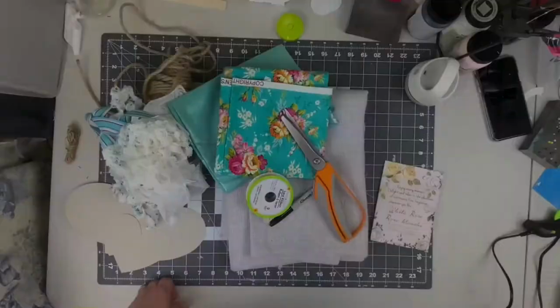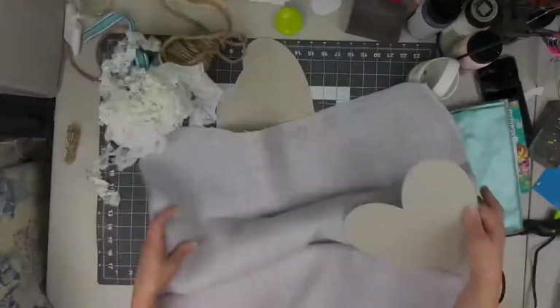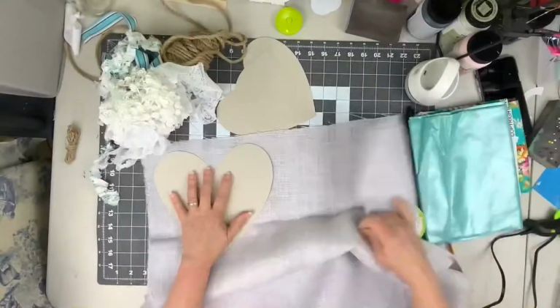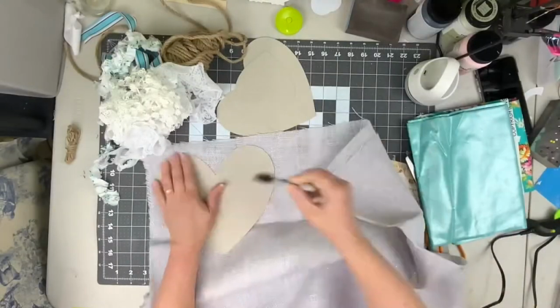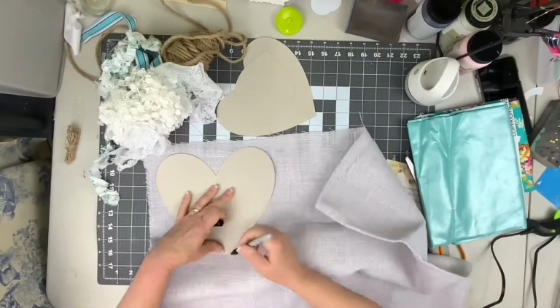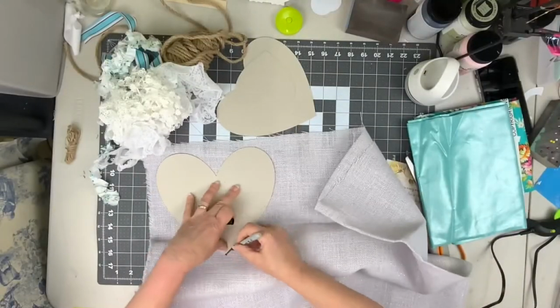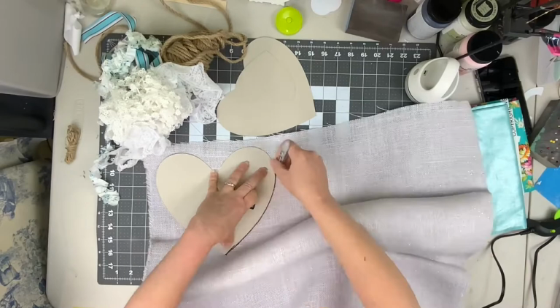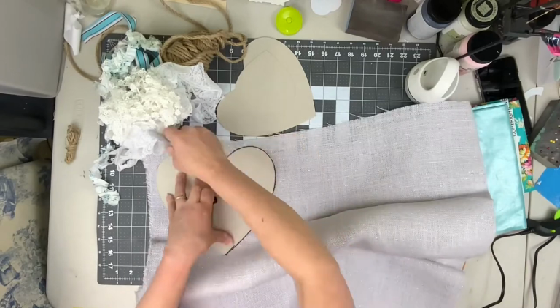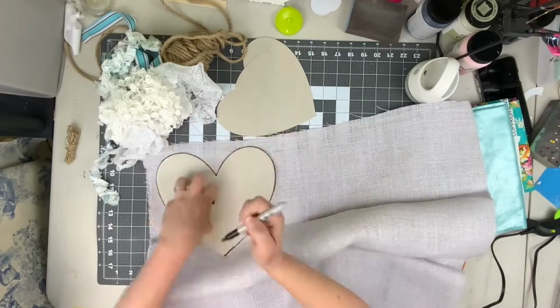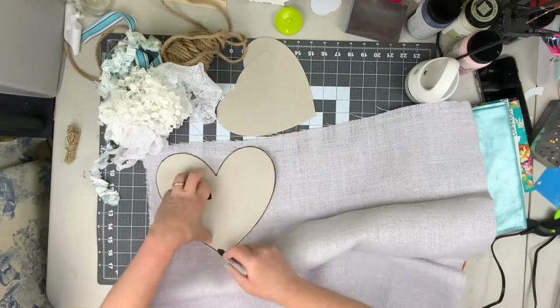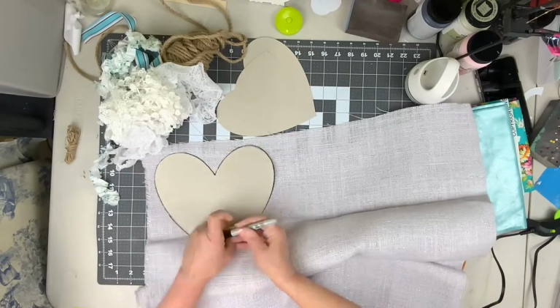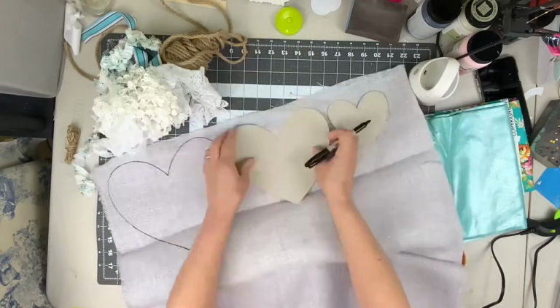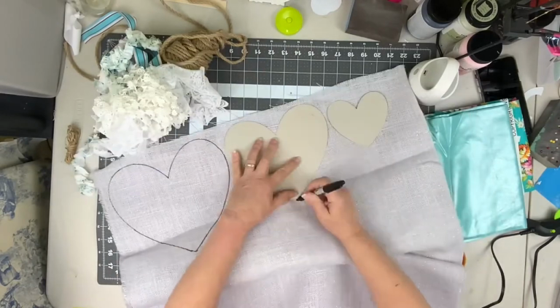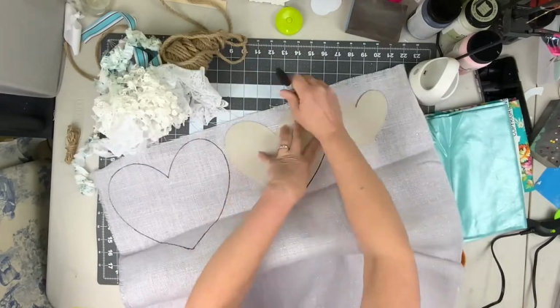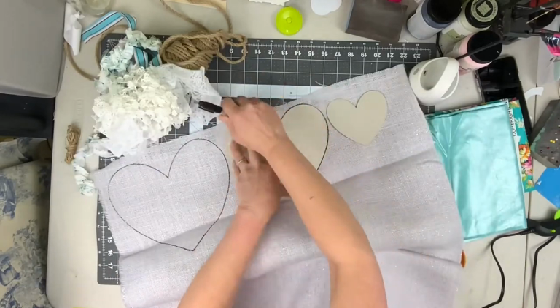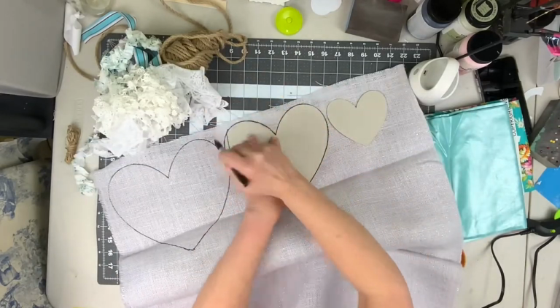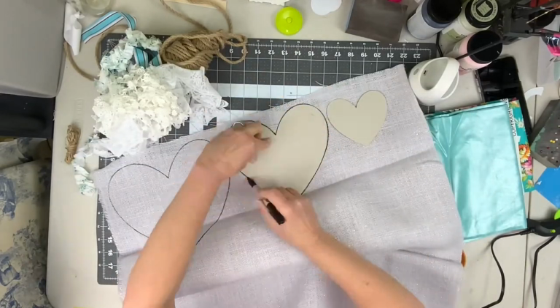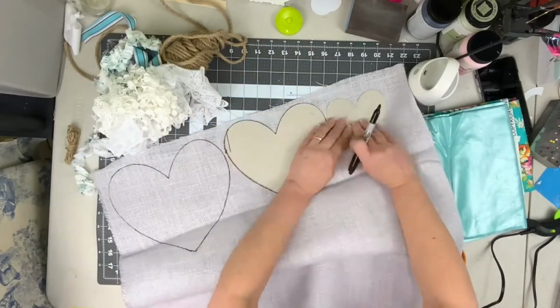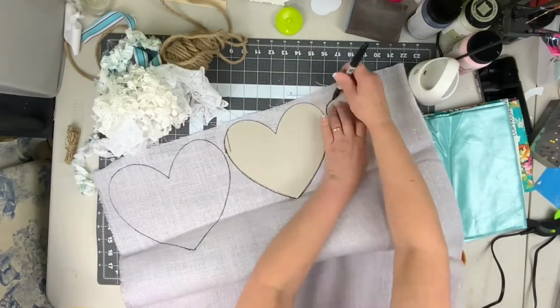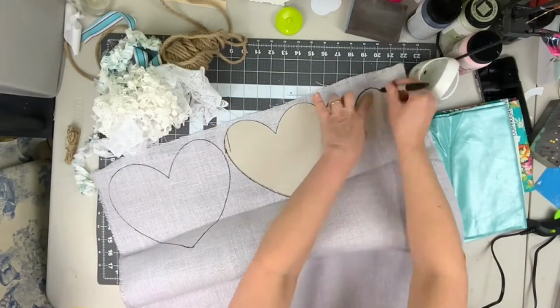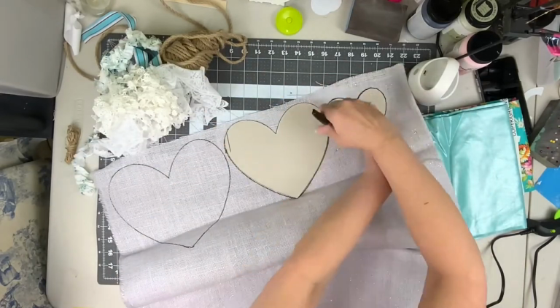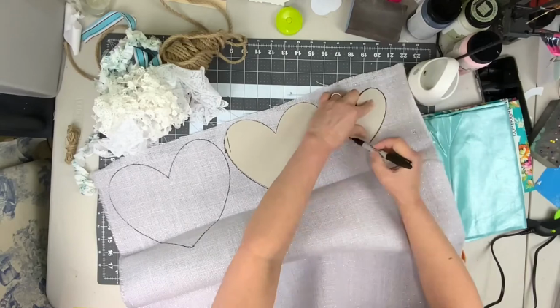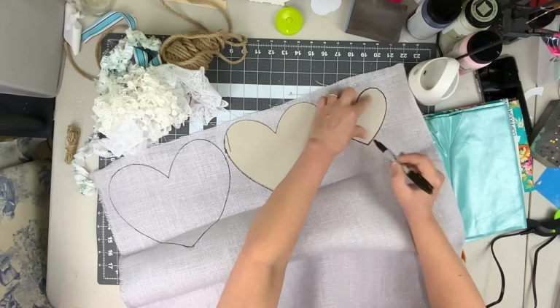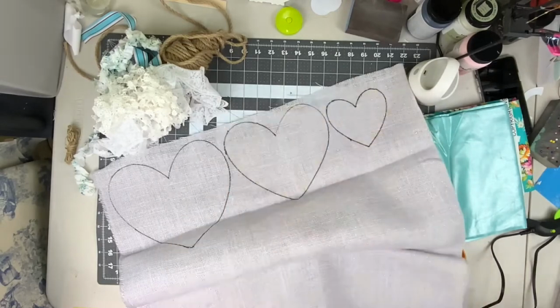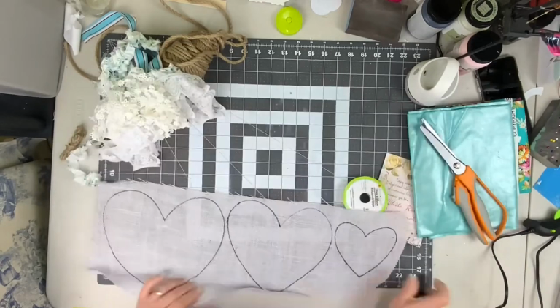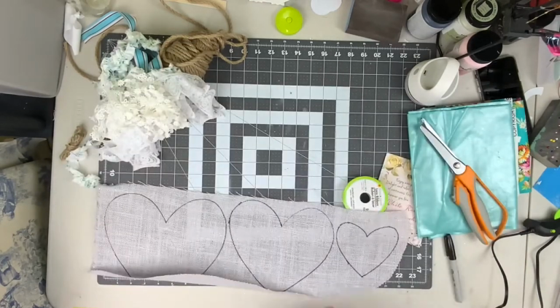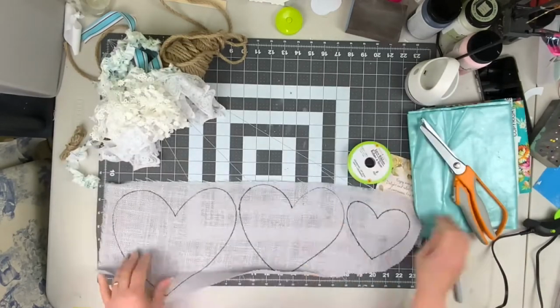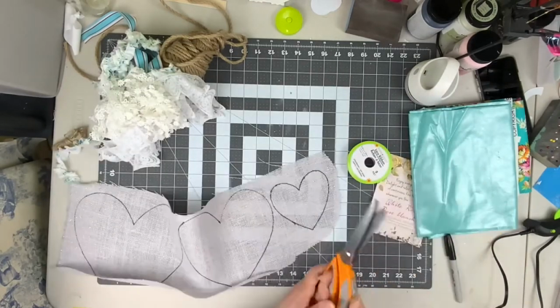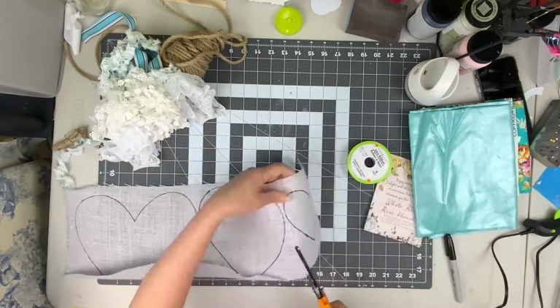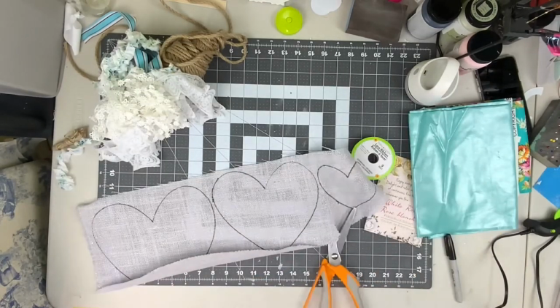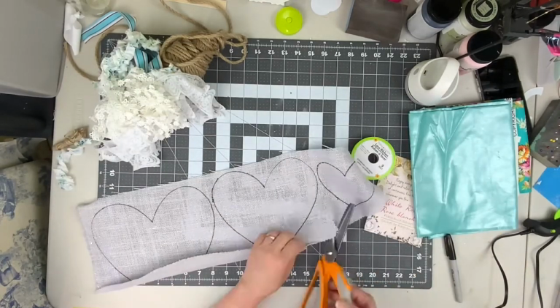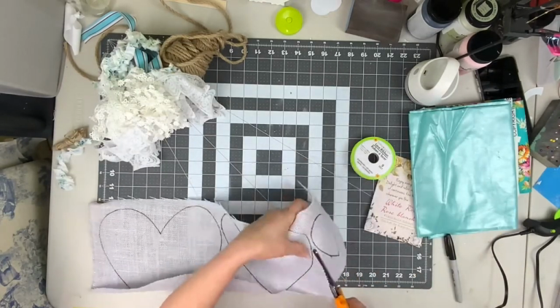The first thing we're gonna do is take those three different sizes of hearts and trace them out onto your burlap. Then you're gonna cut those out with either your pinking shears or your scissors.